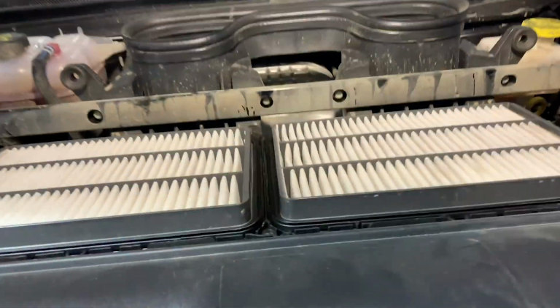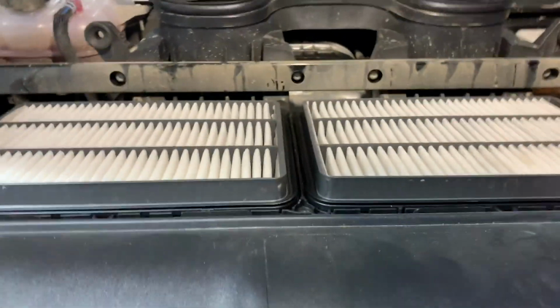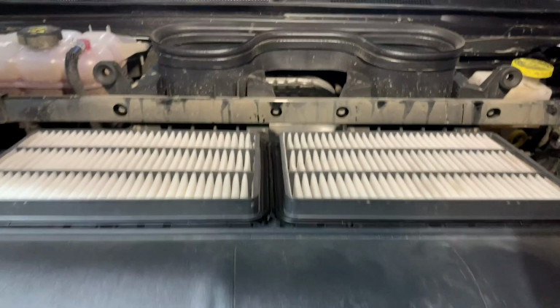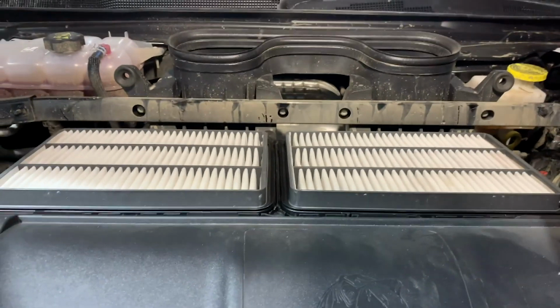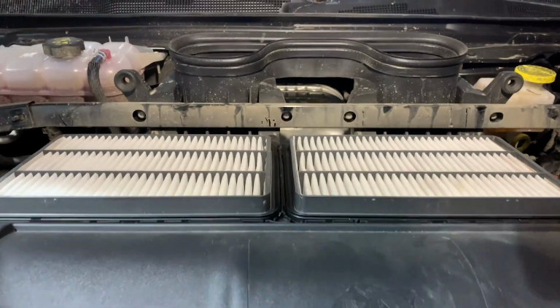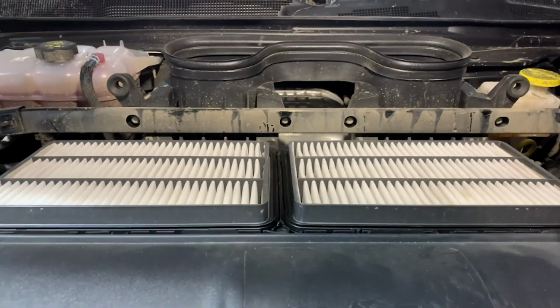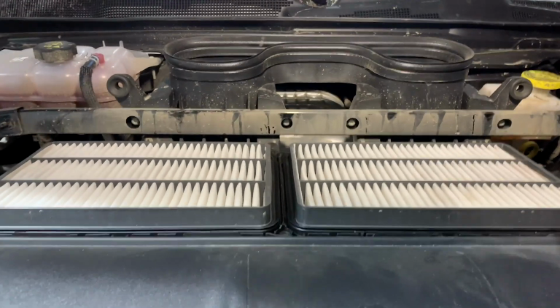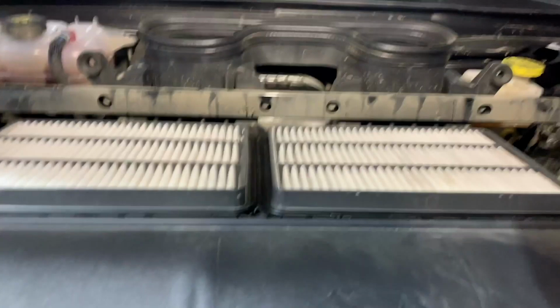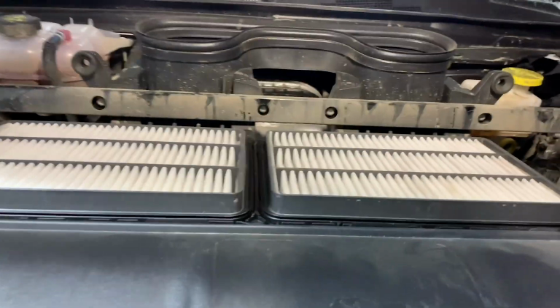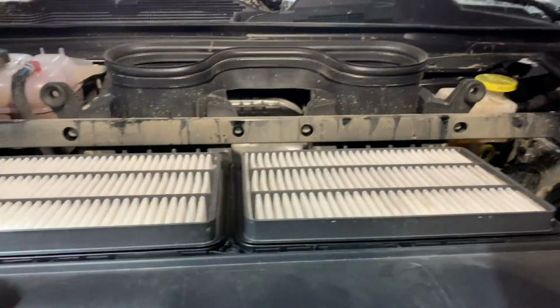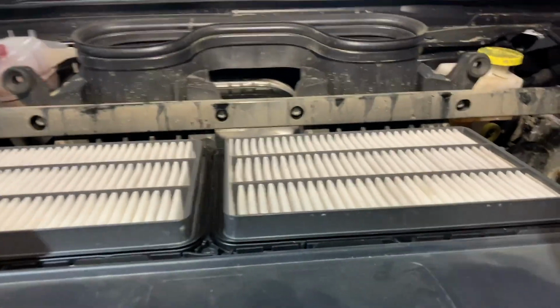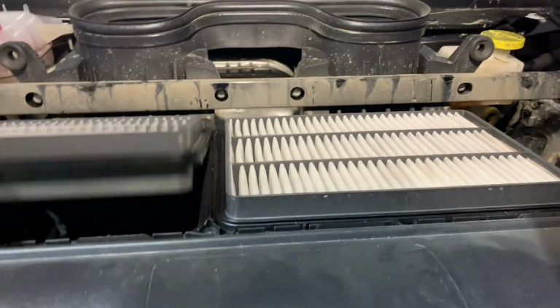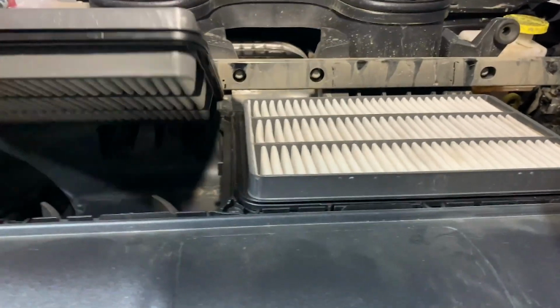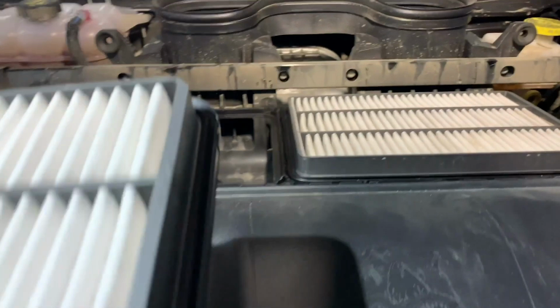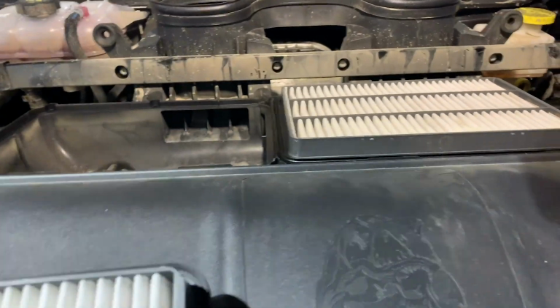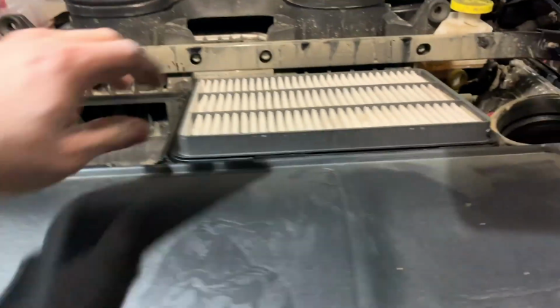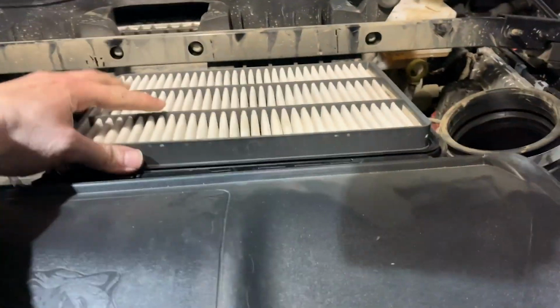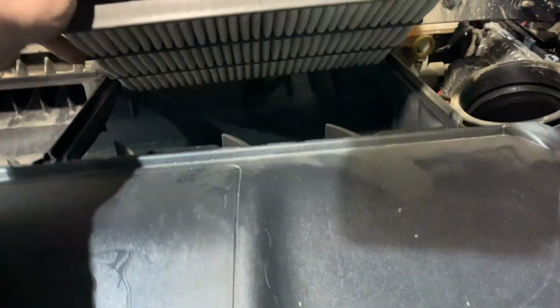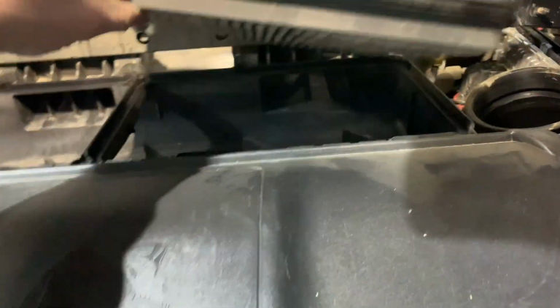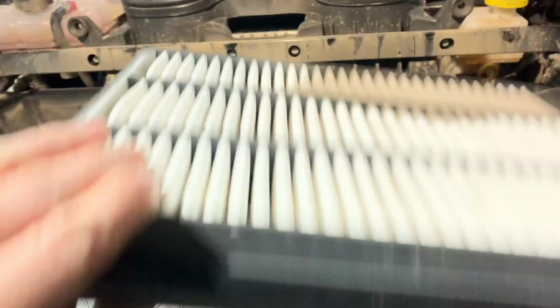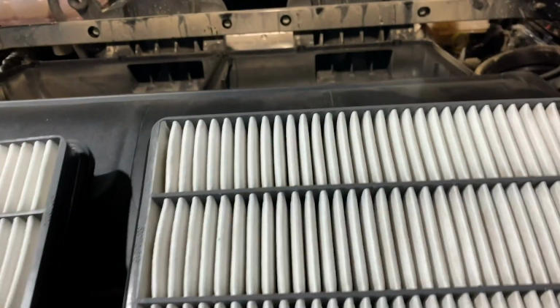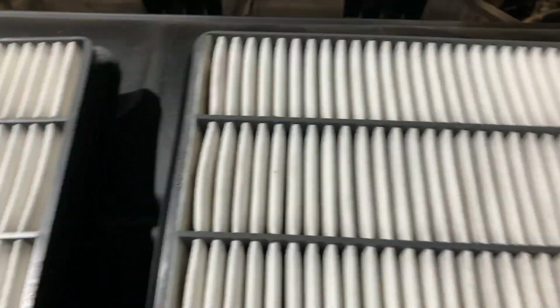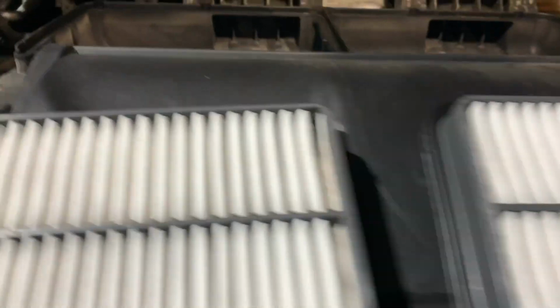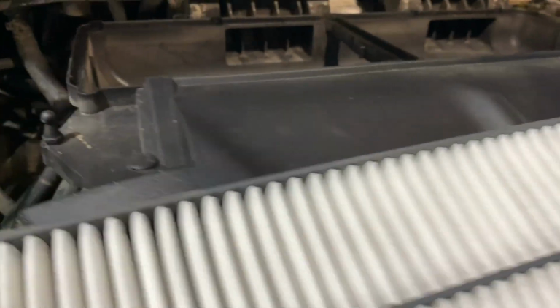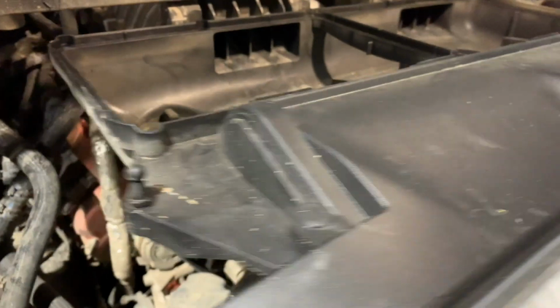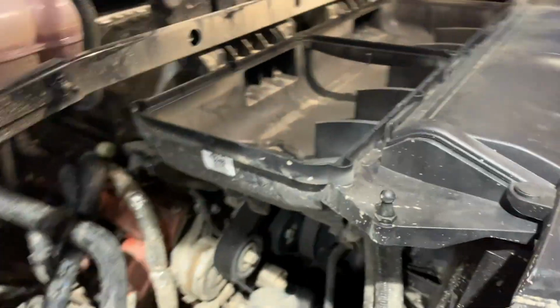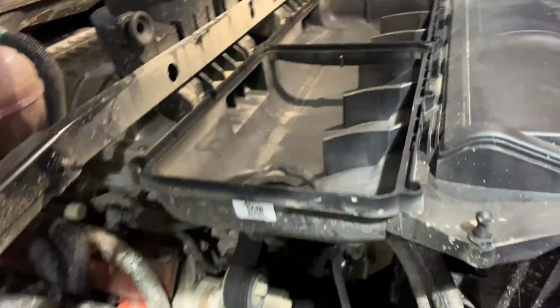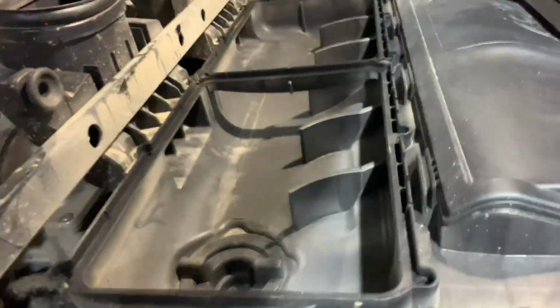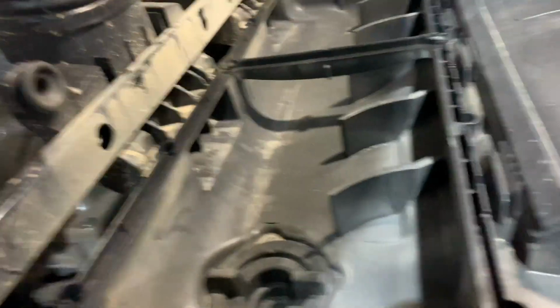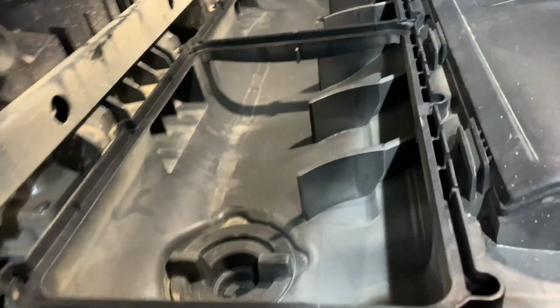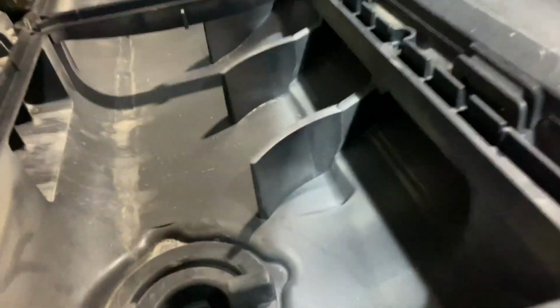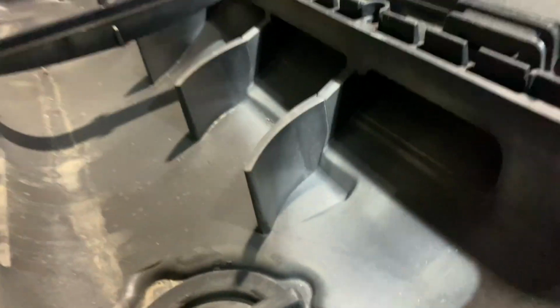Now you've got the air filters, which have a pretty large surface area, and these just slide out like that if you ever need to clean or replace them. Now you can see the full system.